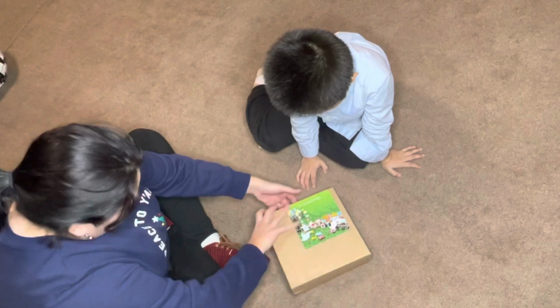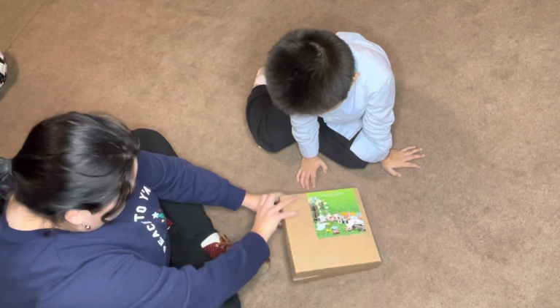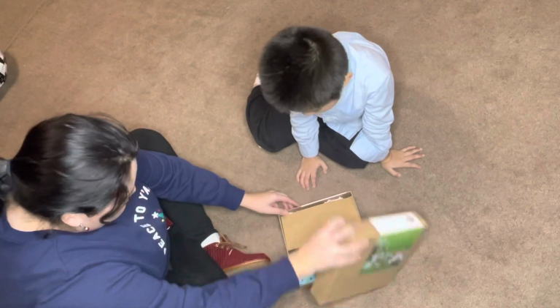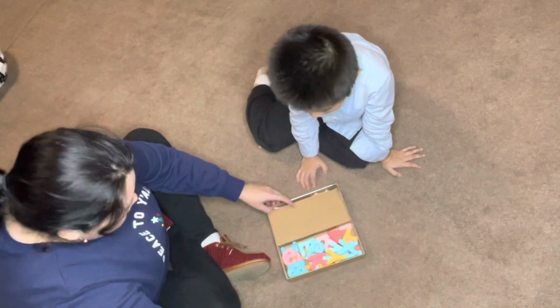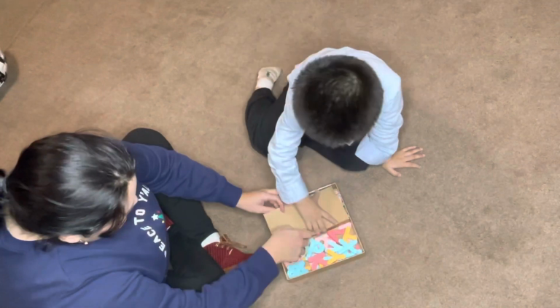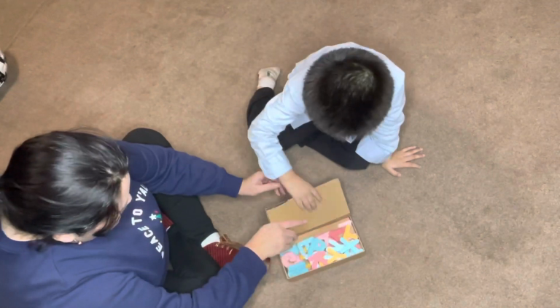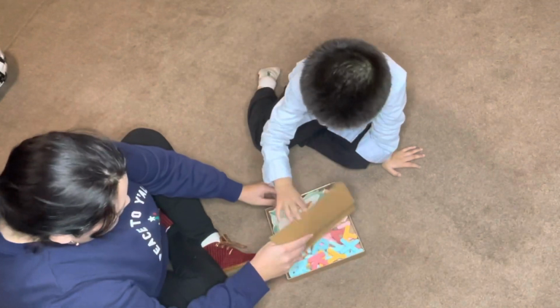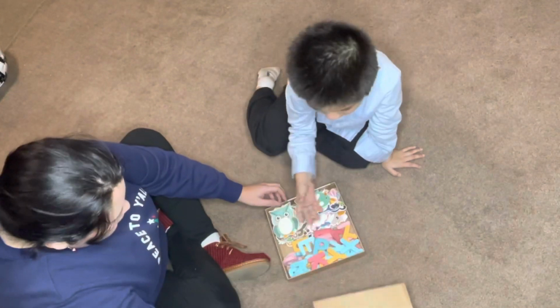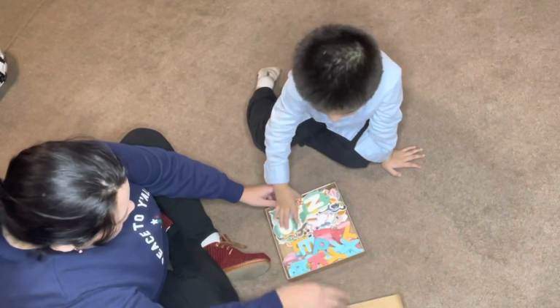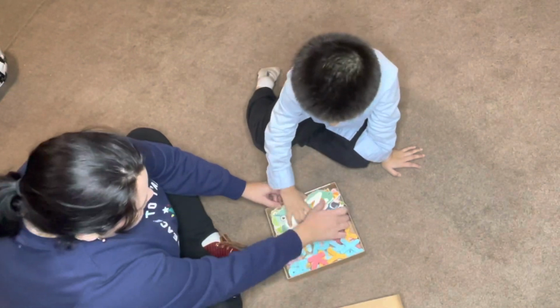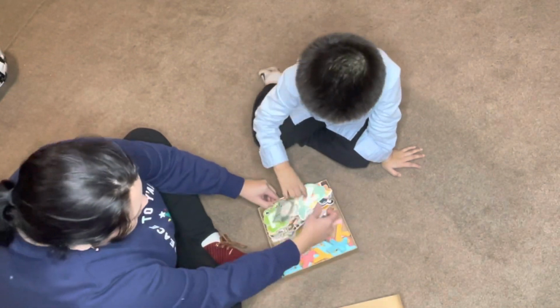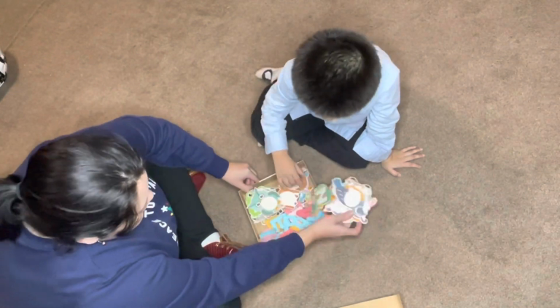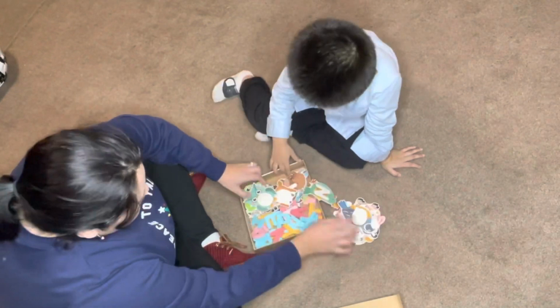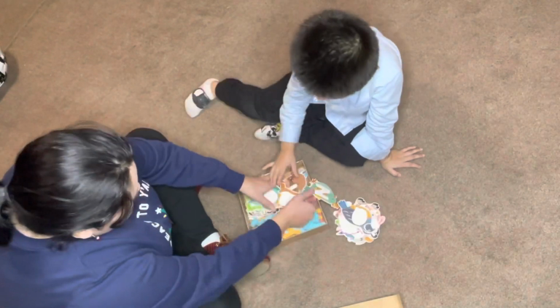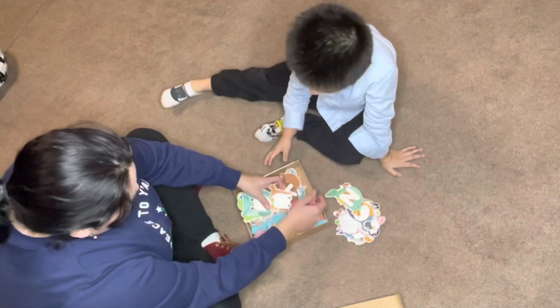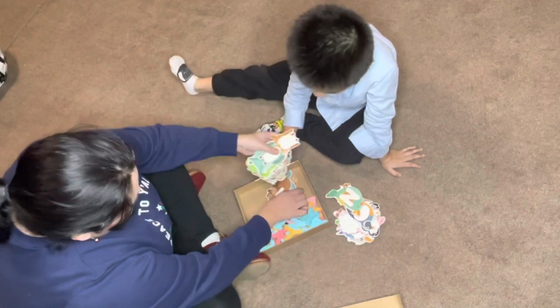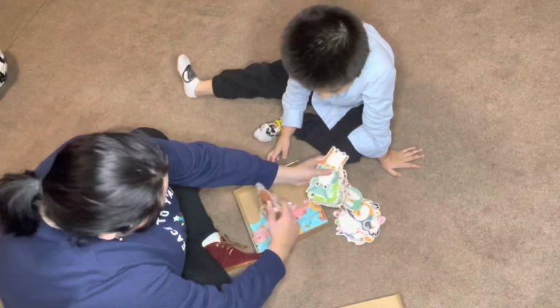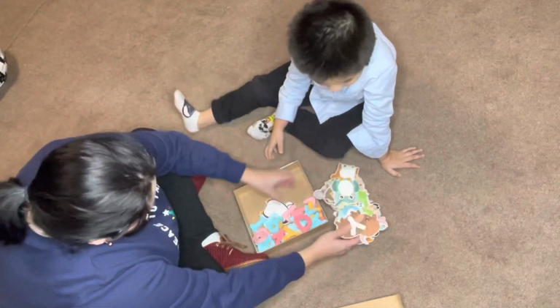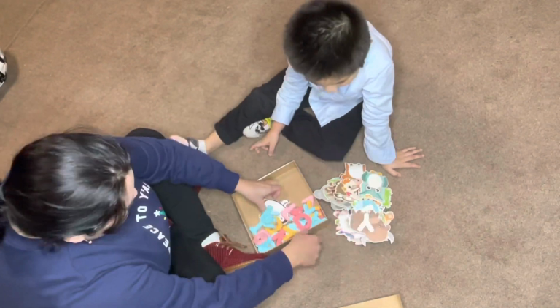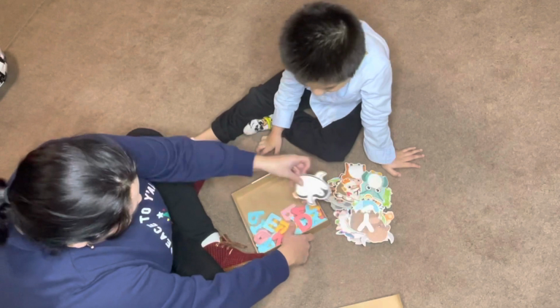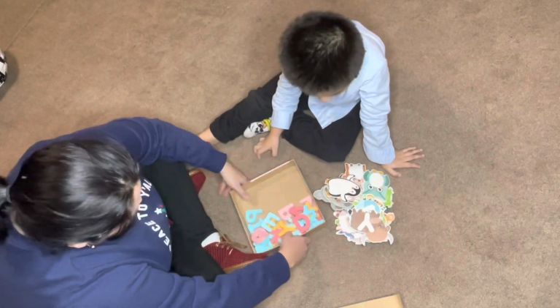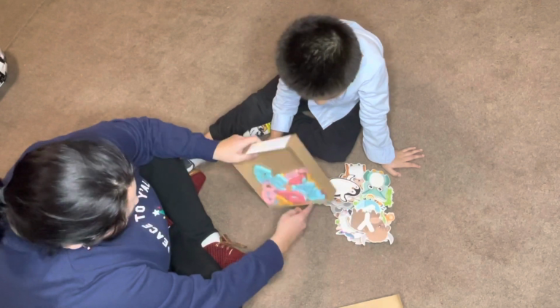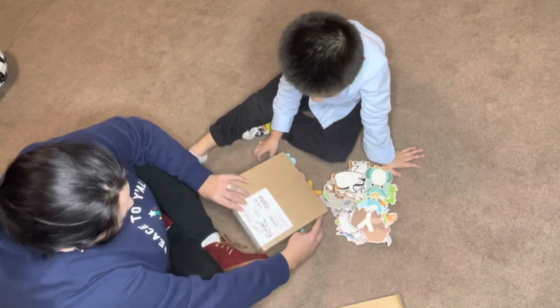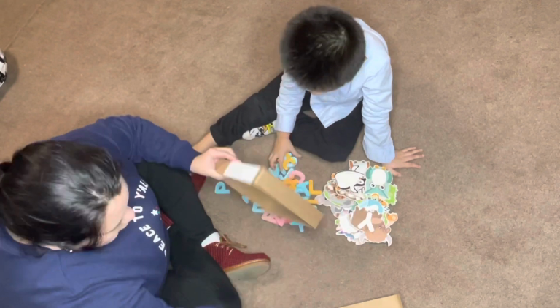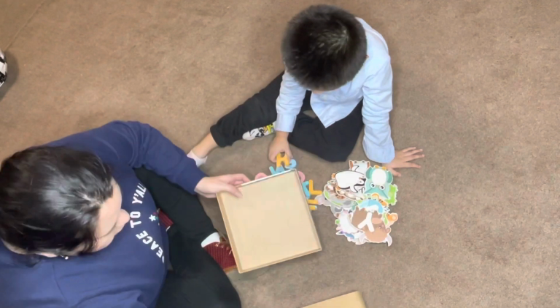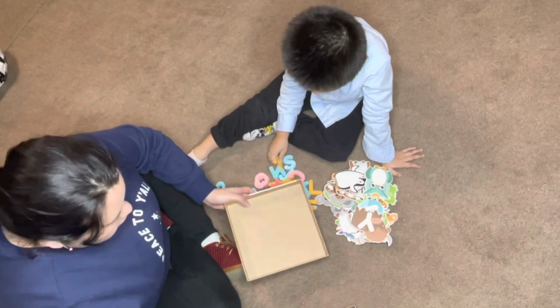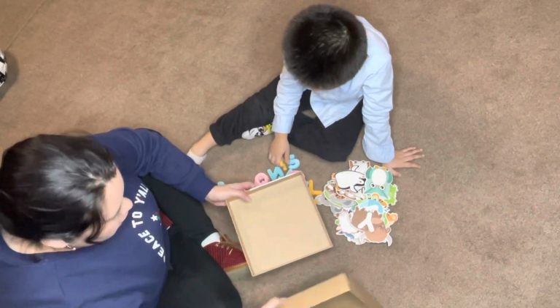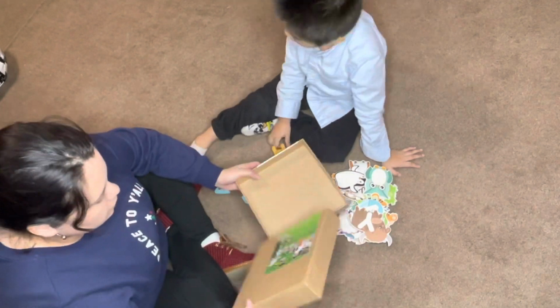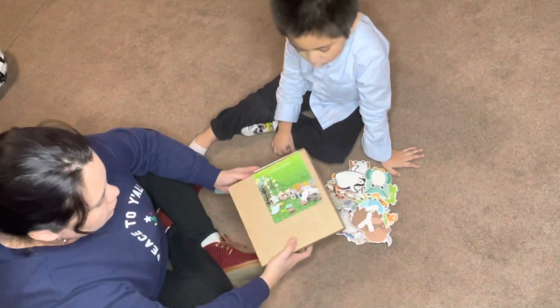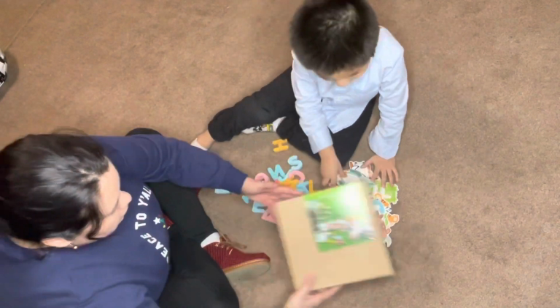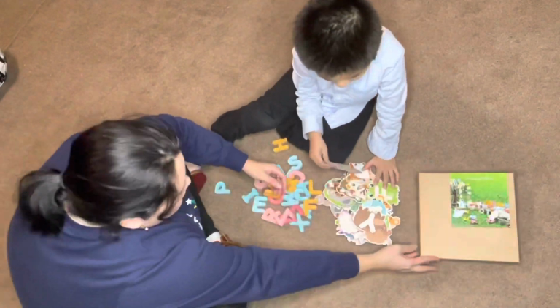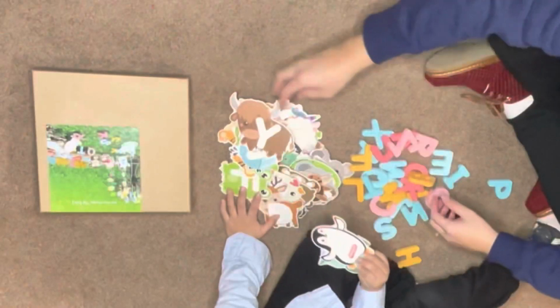Hello everyone, welcome back to Rosie's Reviews. I'm going to make a small pause at the beginning of the video to show you how we play this puzzle, and I'll be explaining the details later in the video.